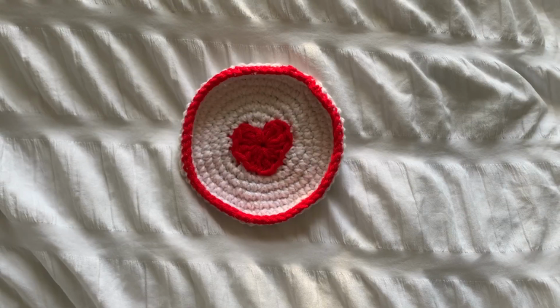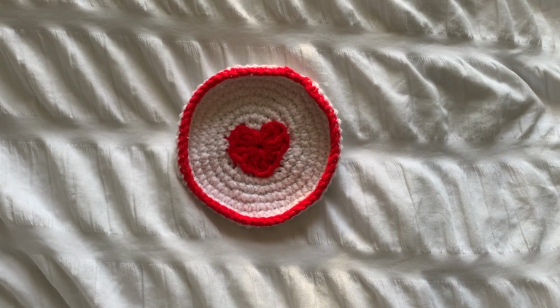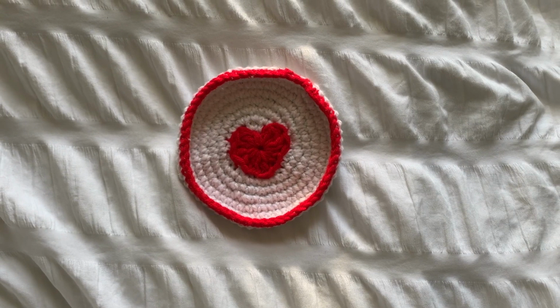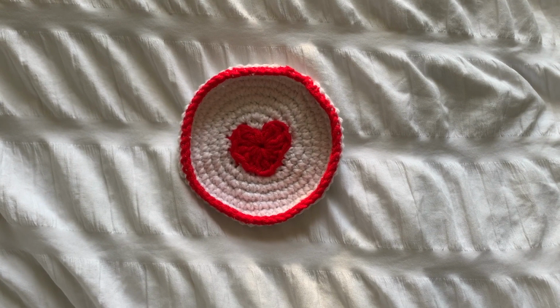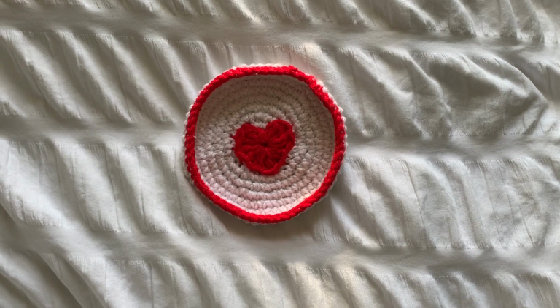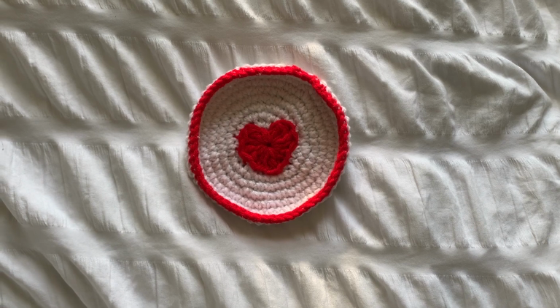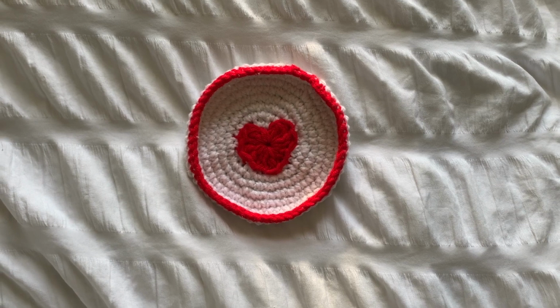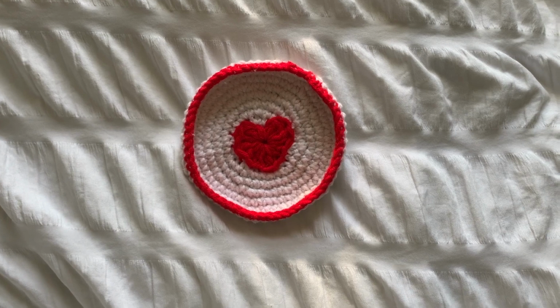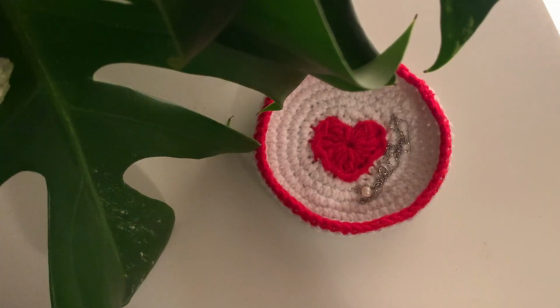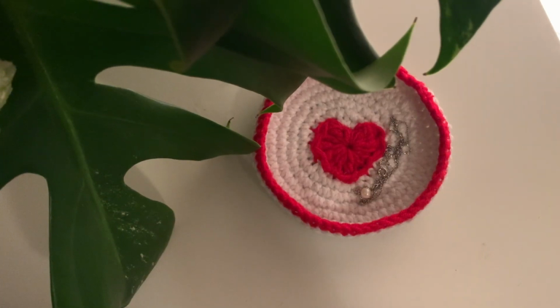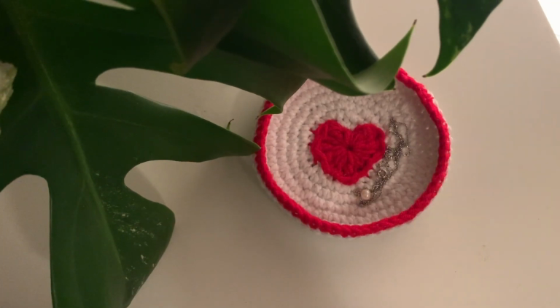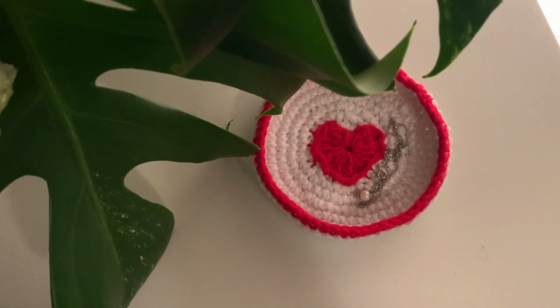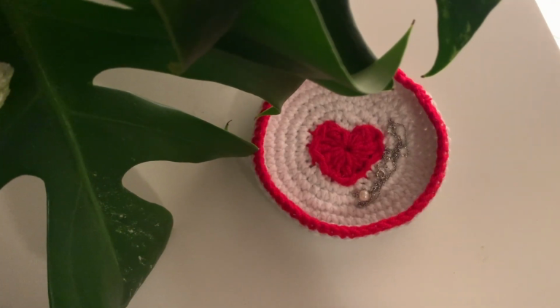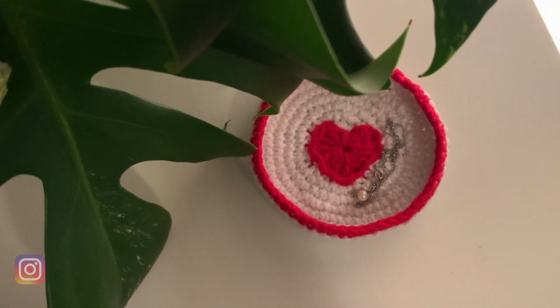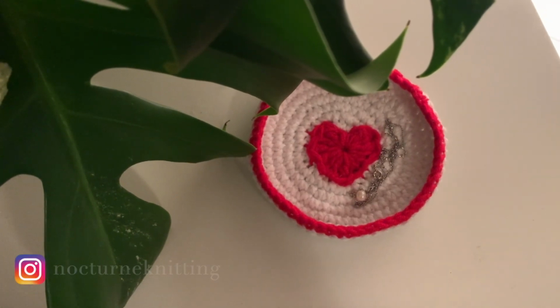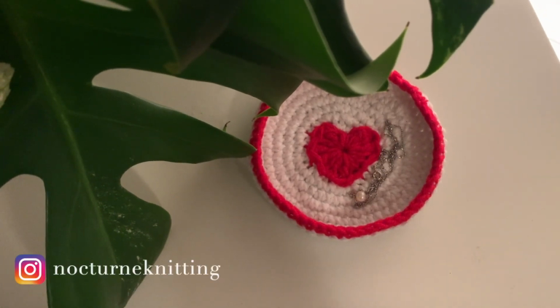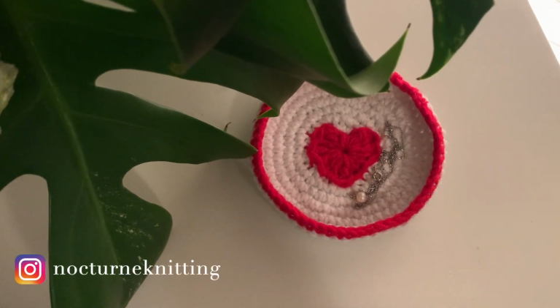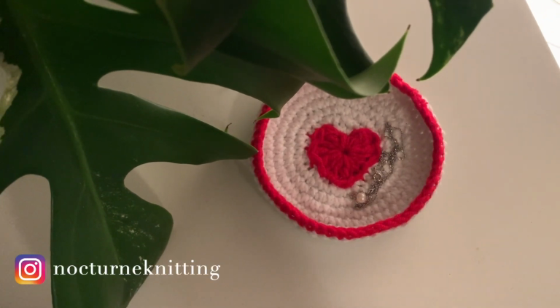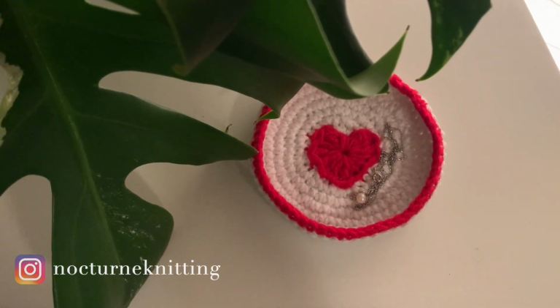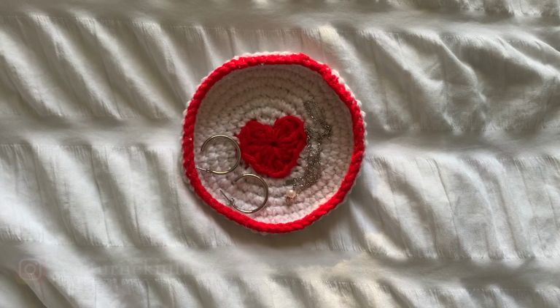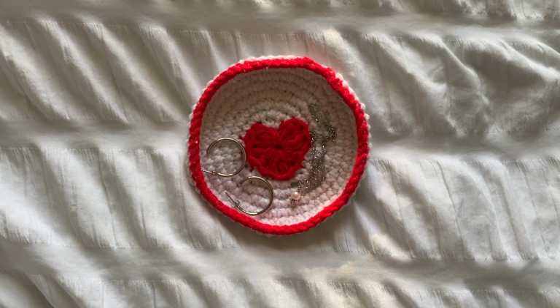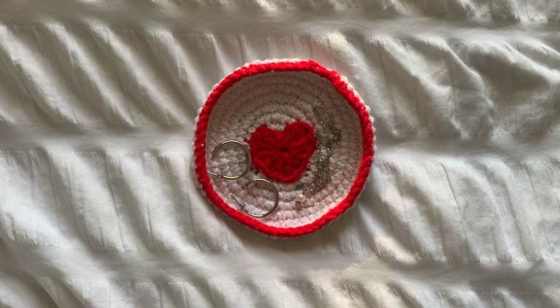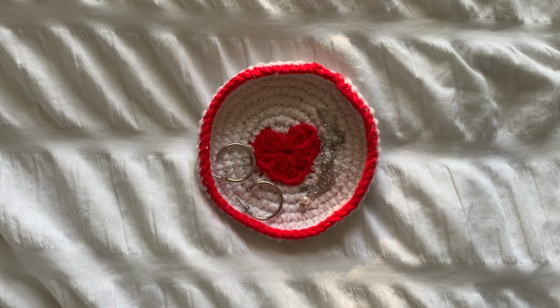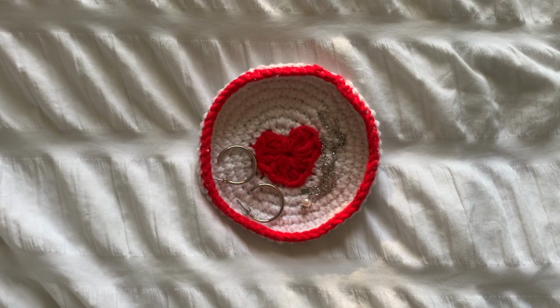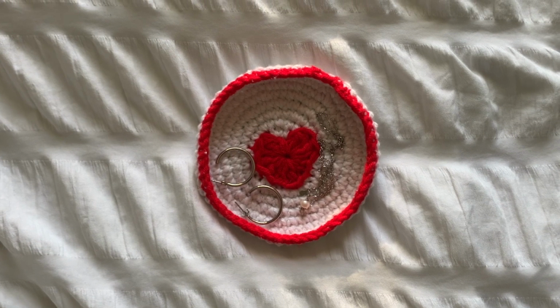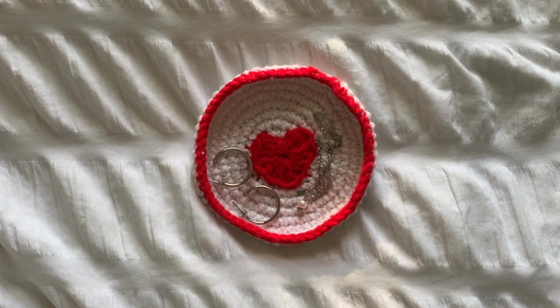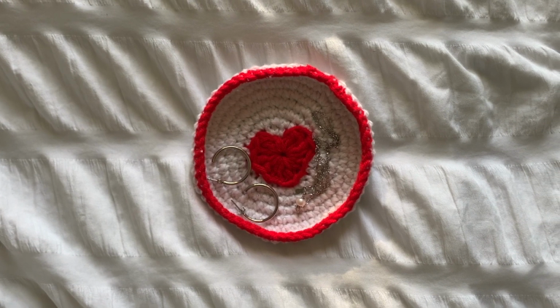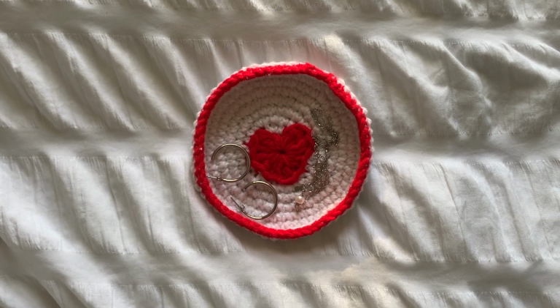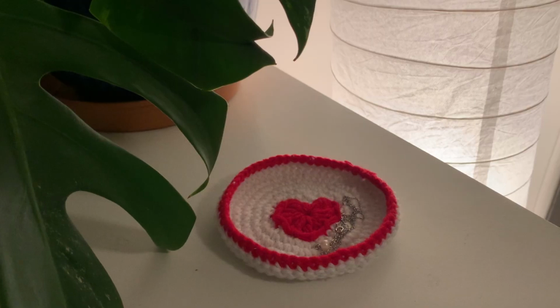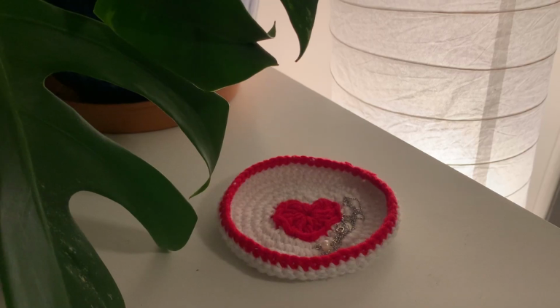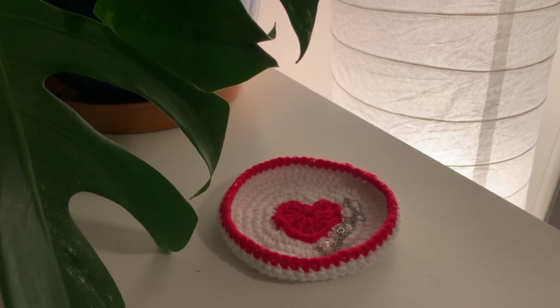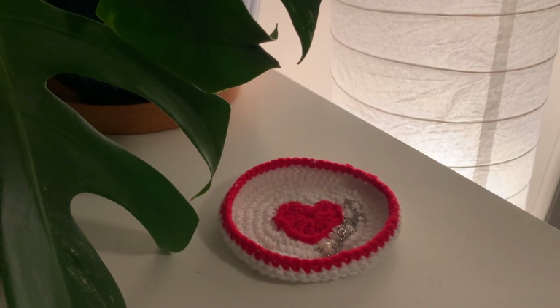This is what the finished trinket dish should look like. If you made this, then be sure to tag me on Instagram at nocturneknitting. And if you enjoyed this tutorial, then make sure to check out my other crochet videos.